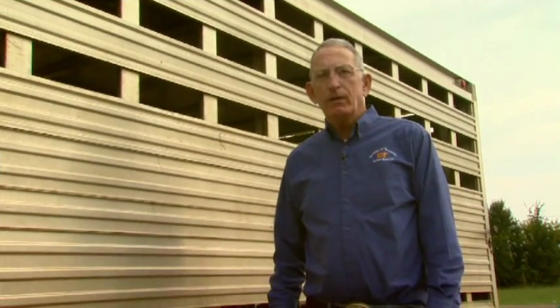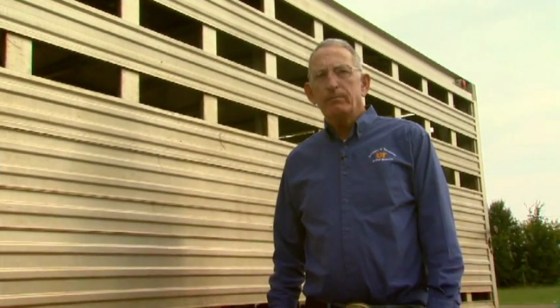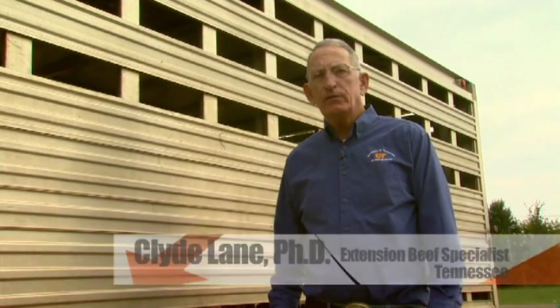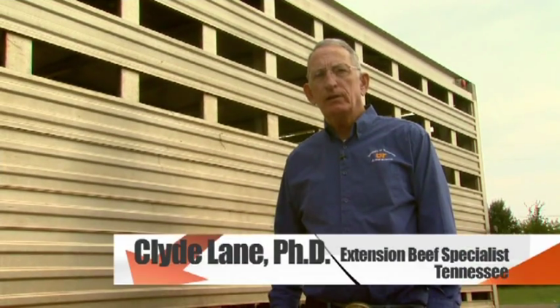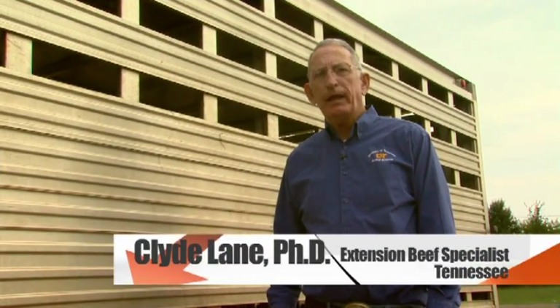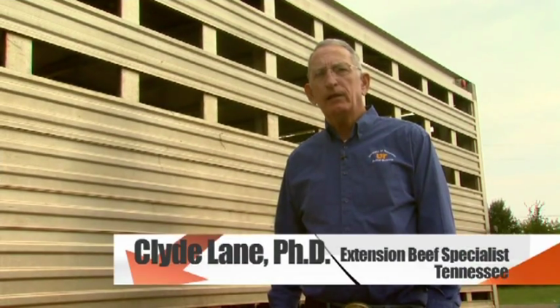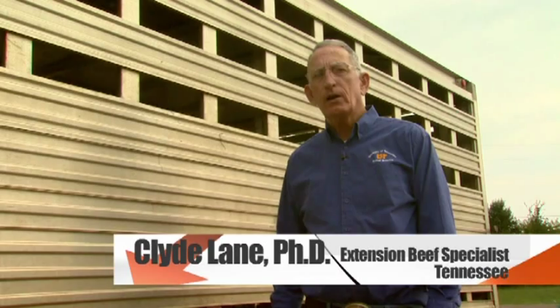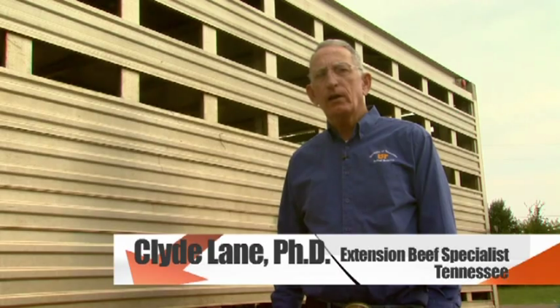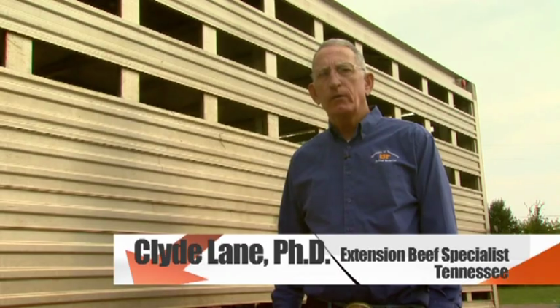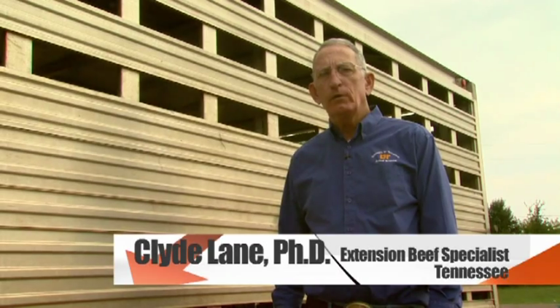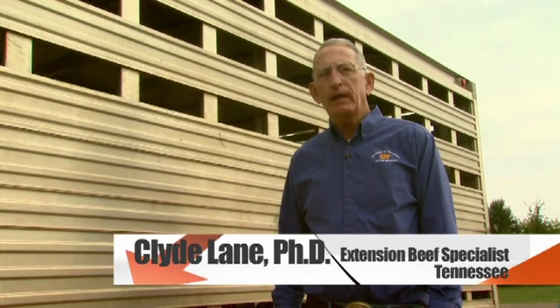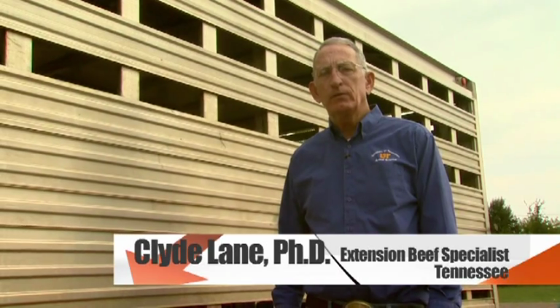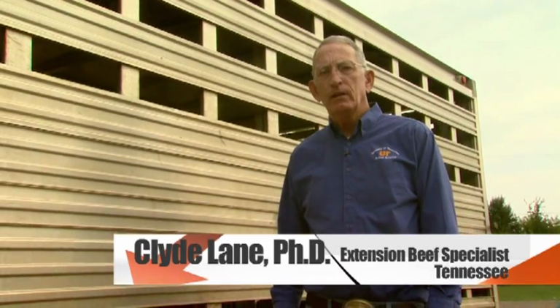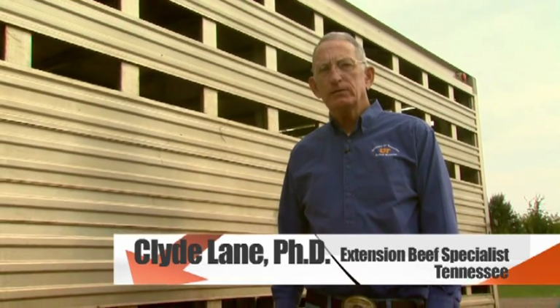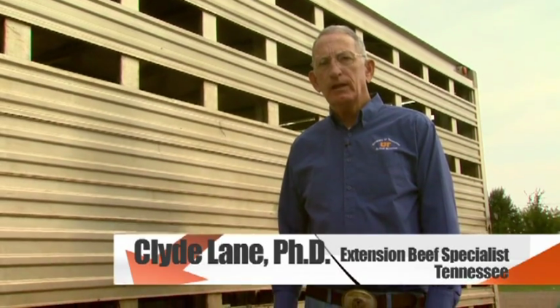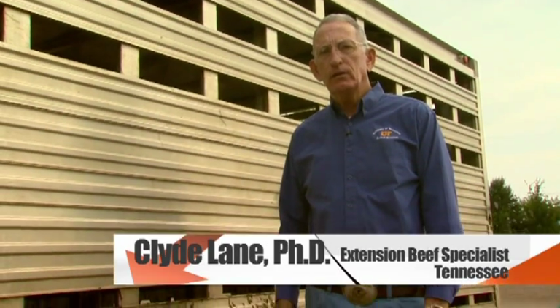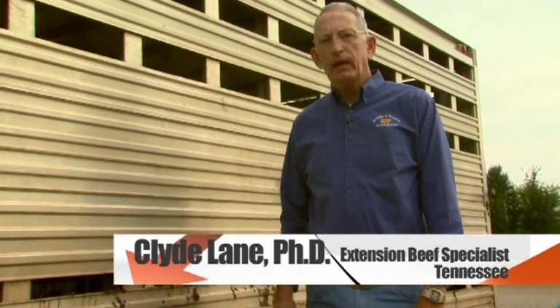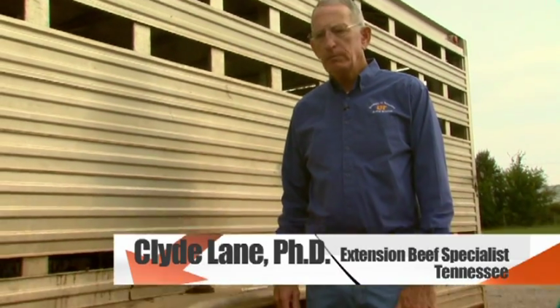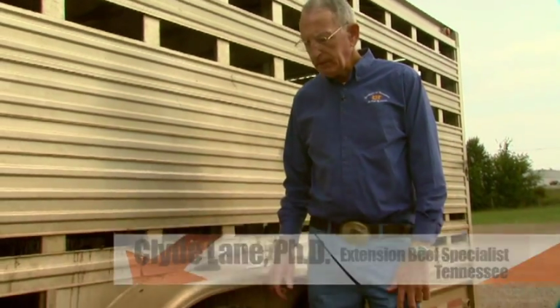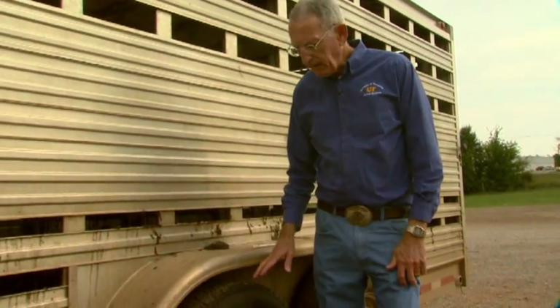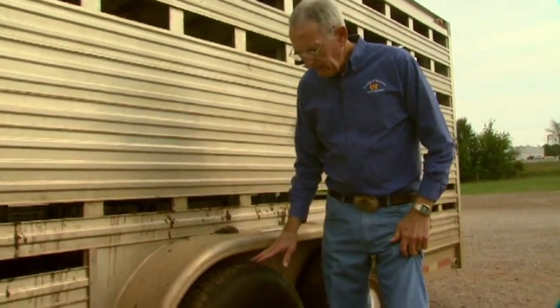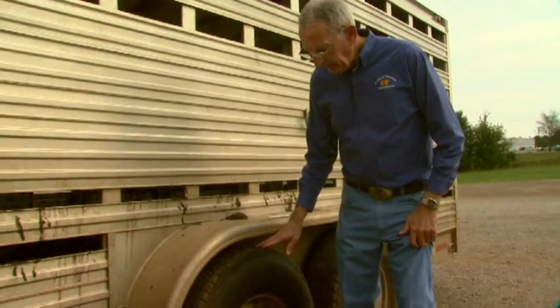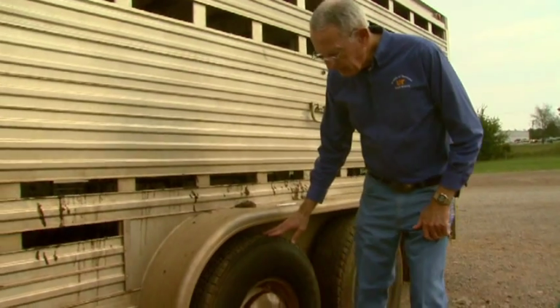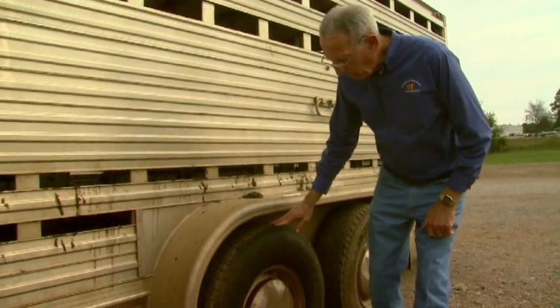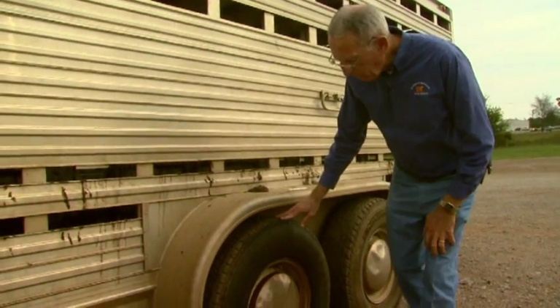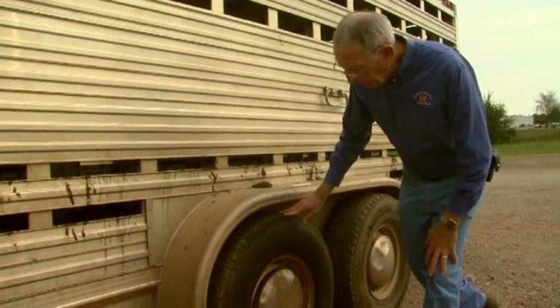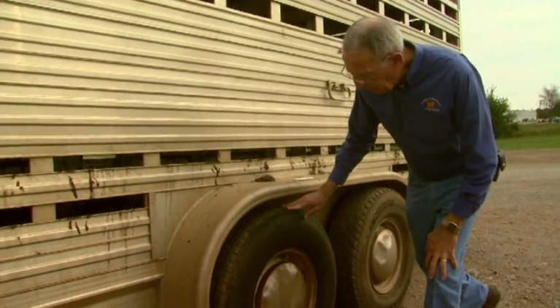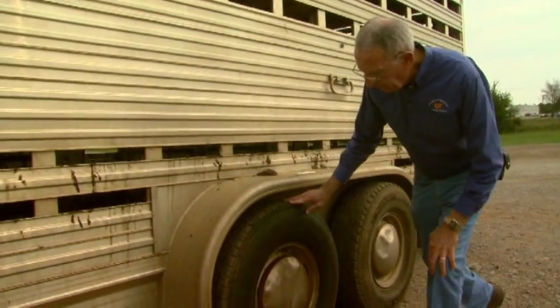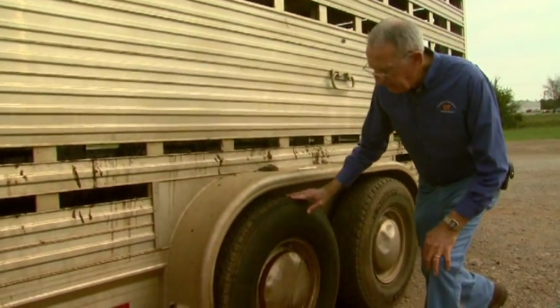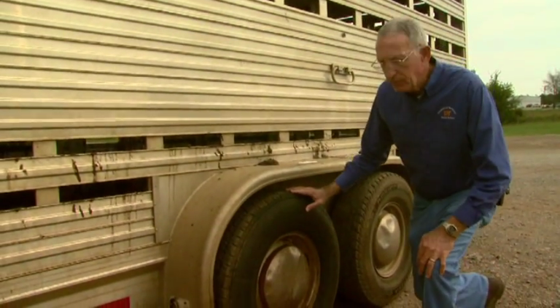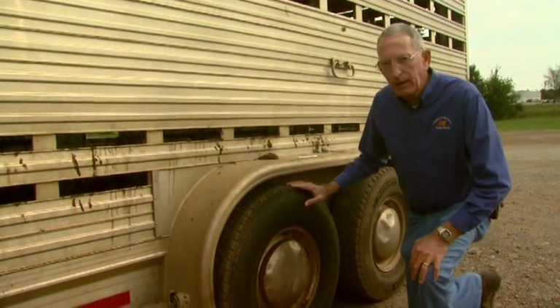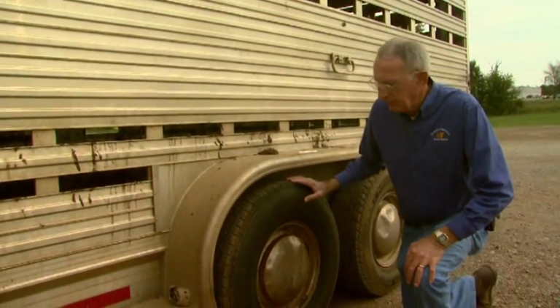Every beef producer should inspect his or her trailer before loading animals. The first thing to look at would be the tires. If tires are worn or old, they need to be replaced.